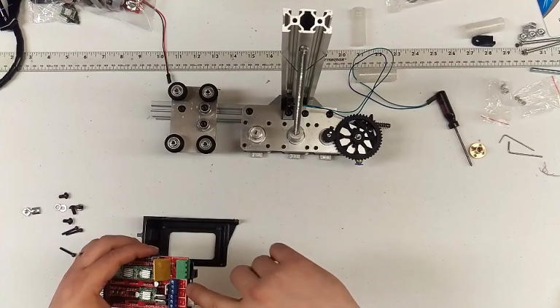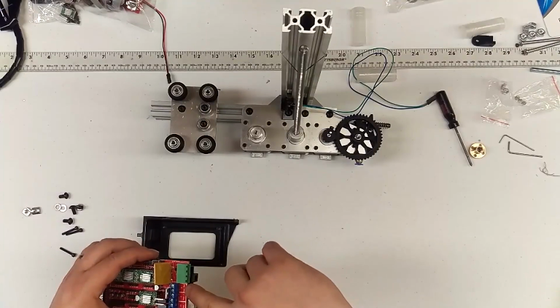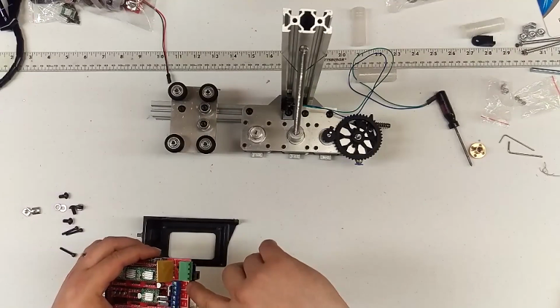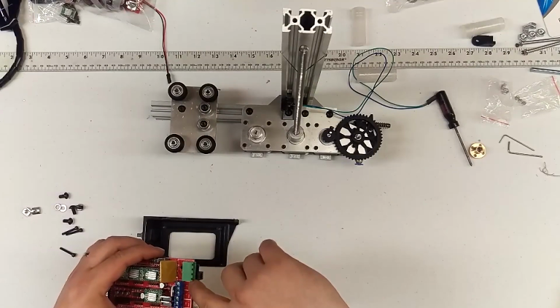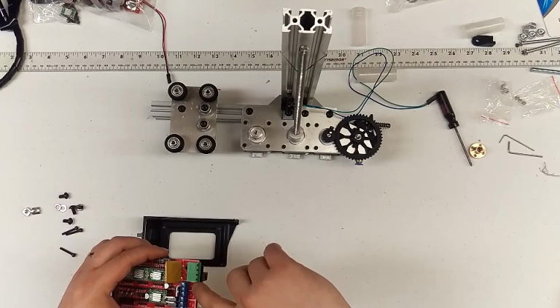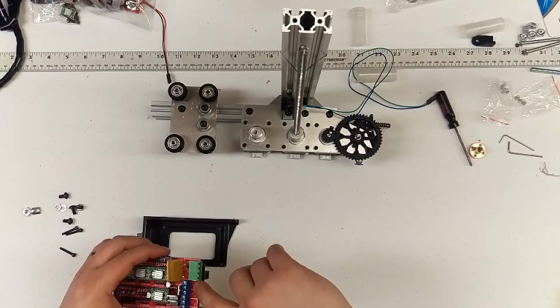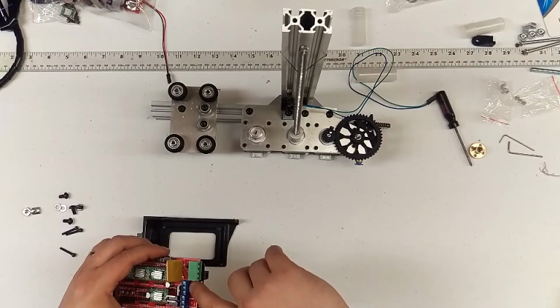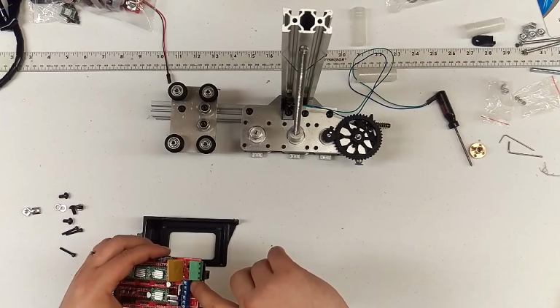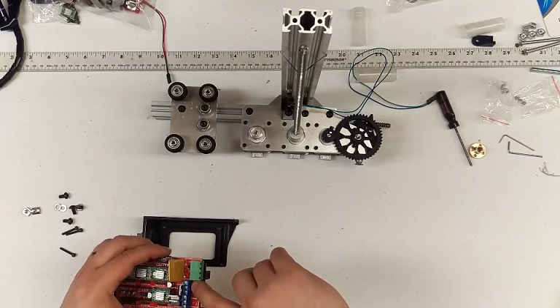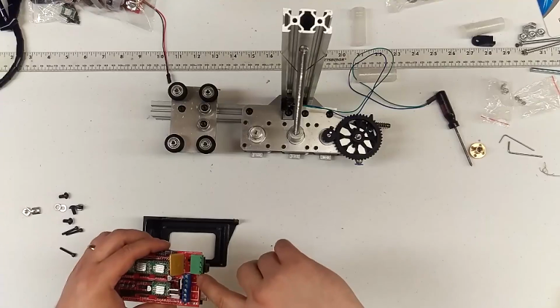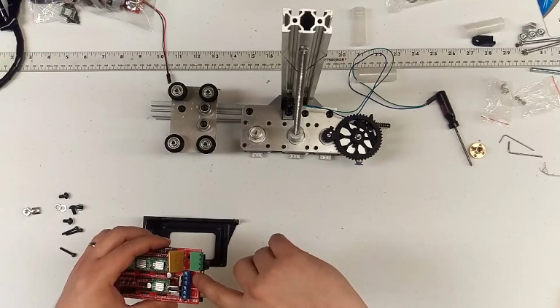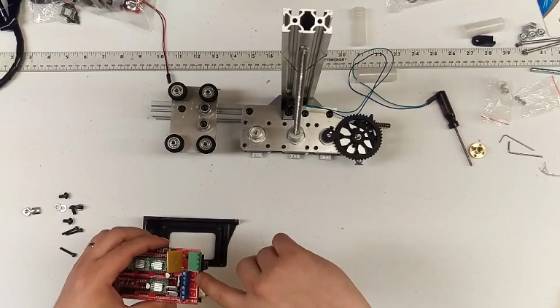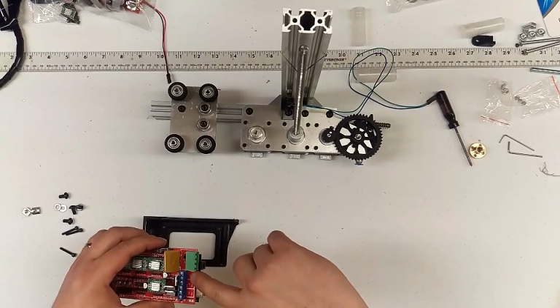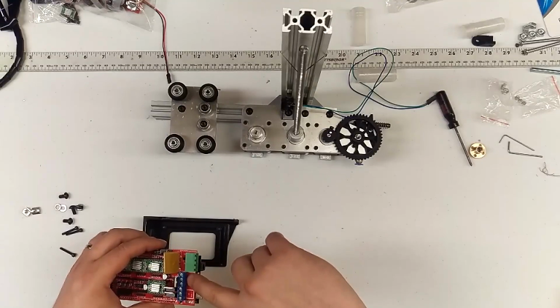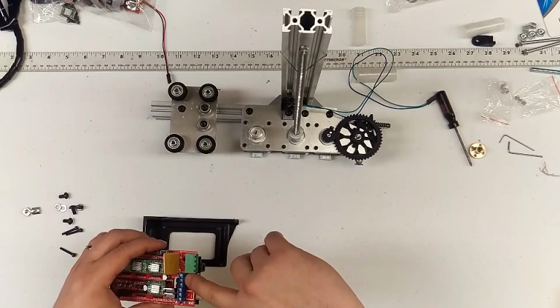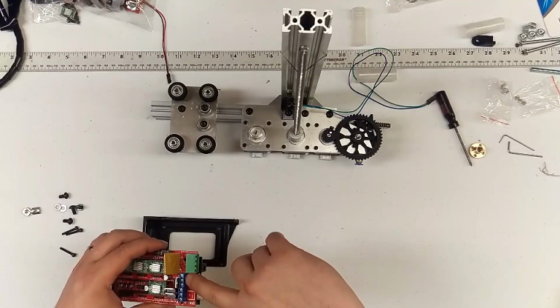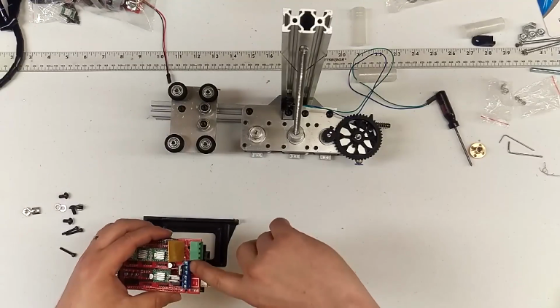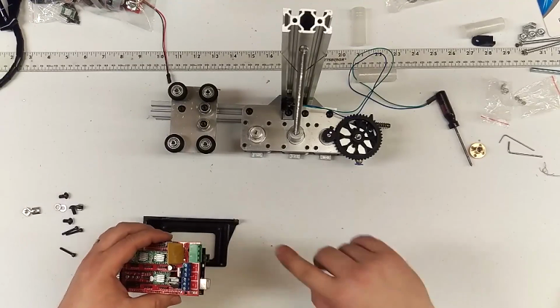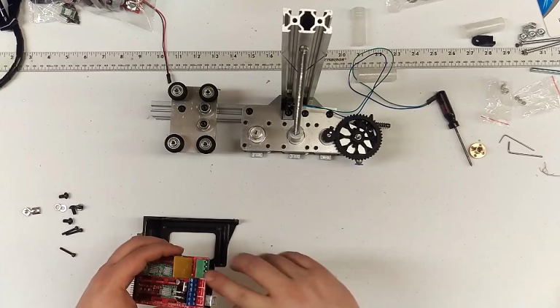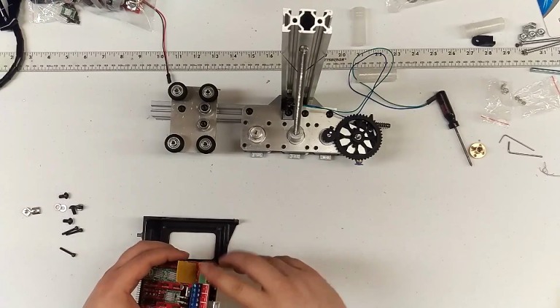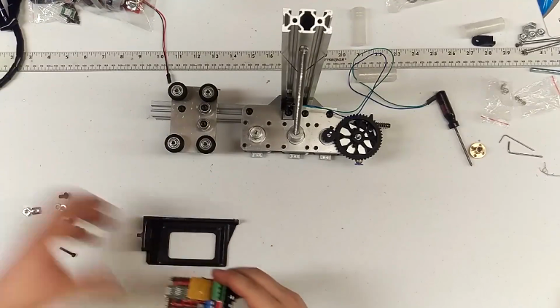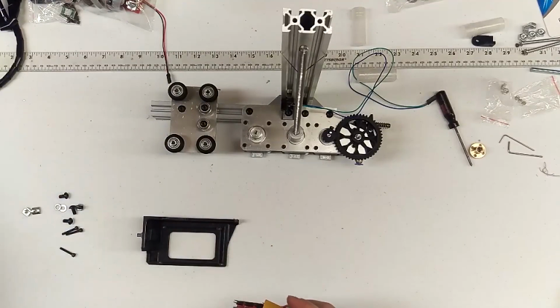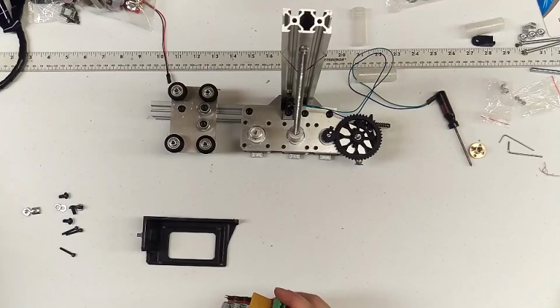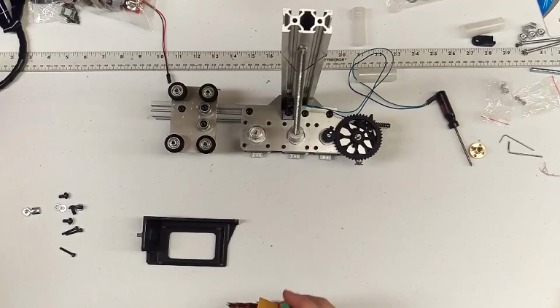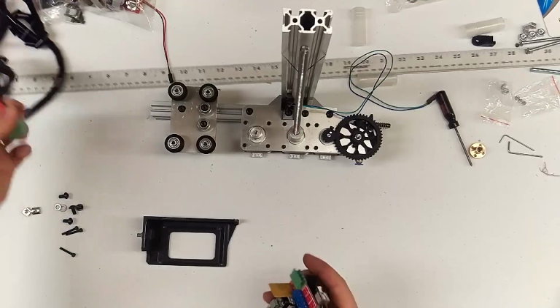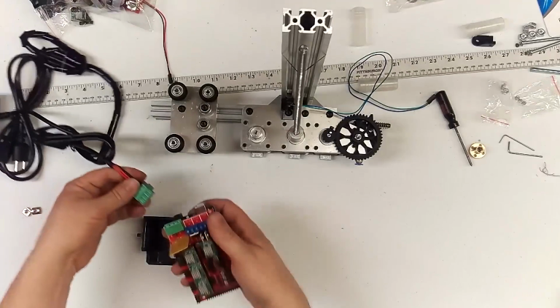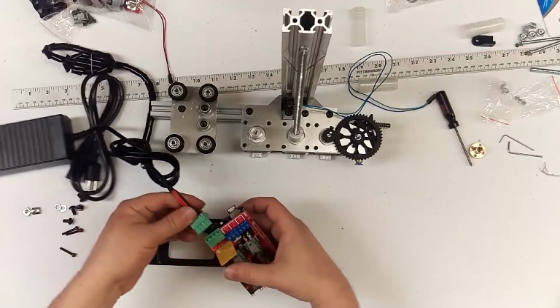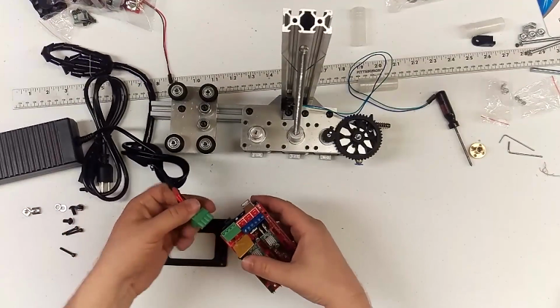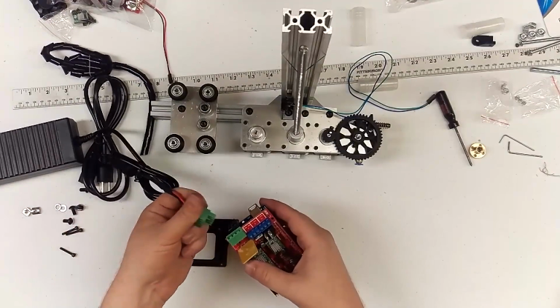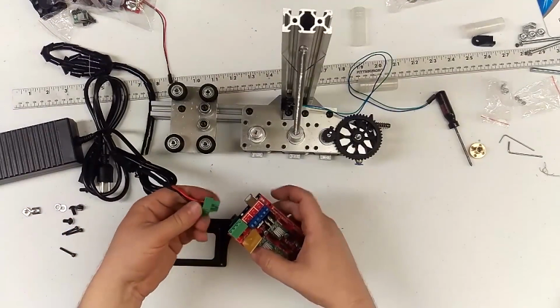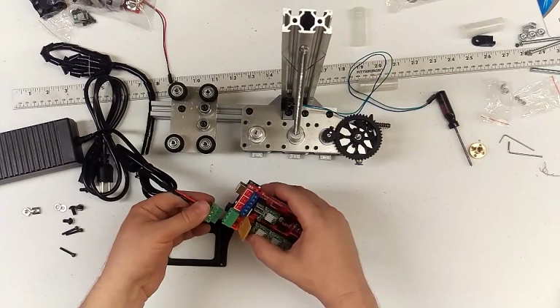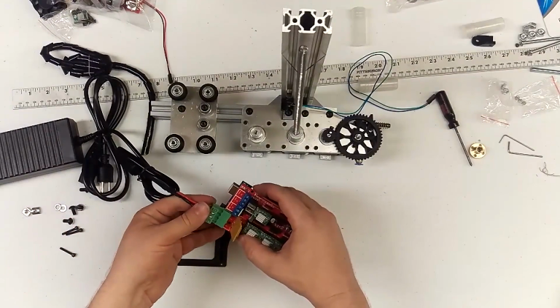Although we do not recommend you do that, because that would not be FDA approved. The final thing is the heated bed is powered over here. Your power supply, if you got the upgrade kit, is going to look like this.